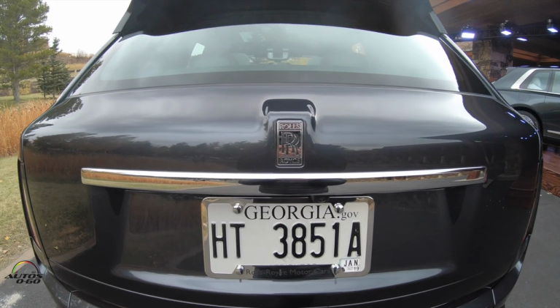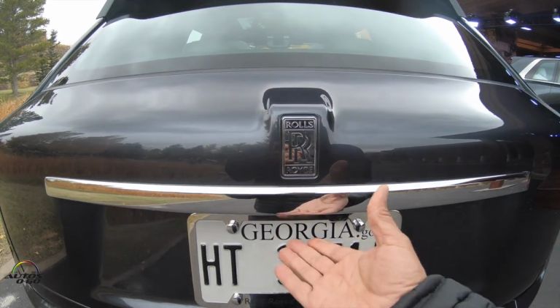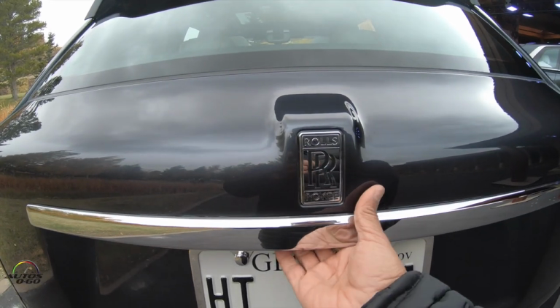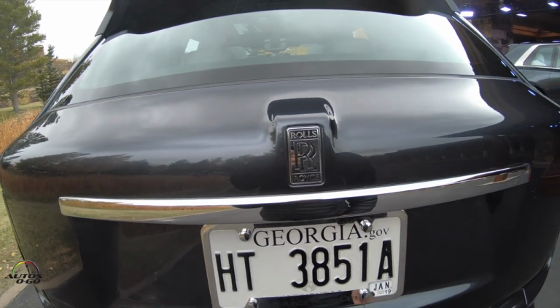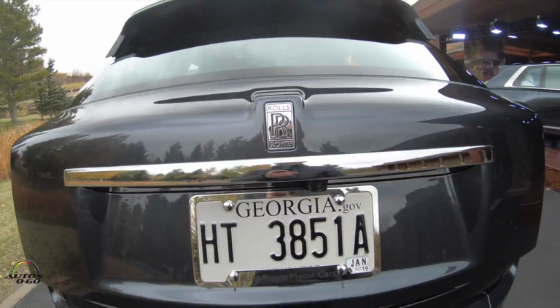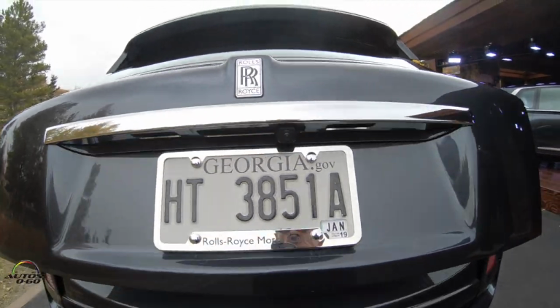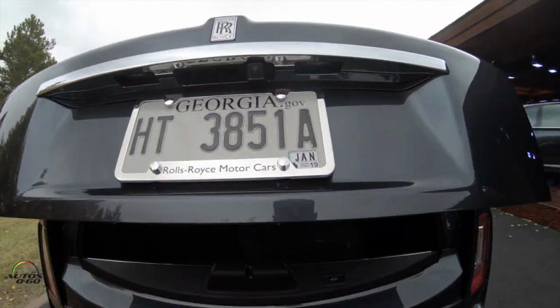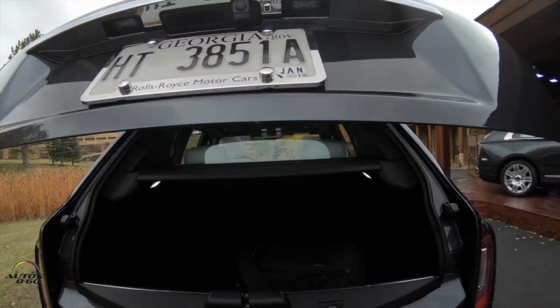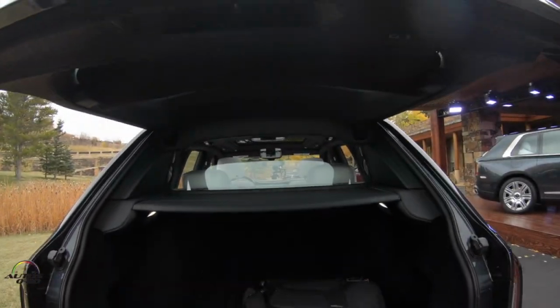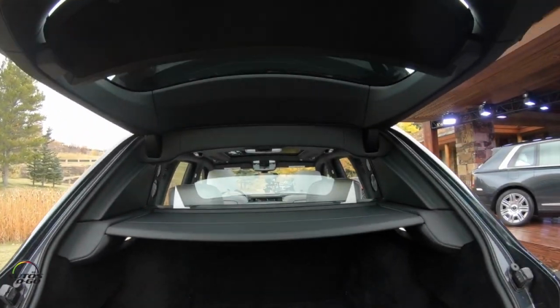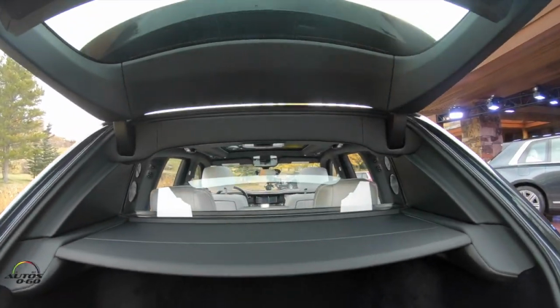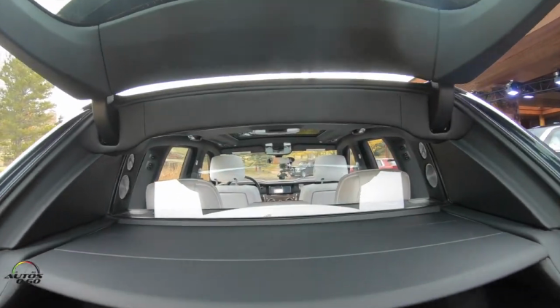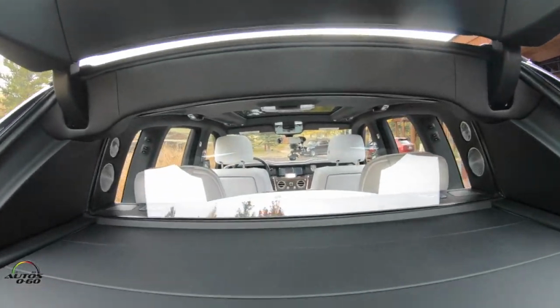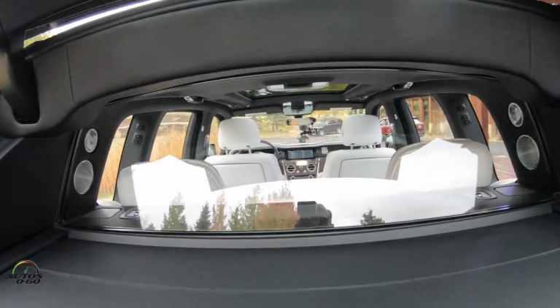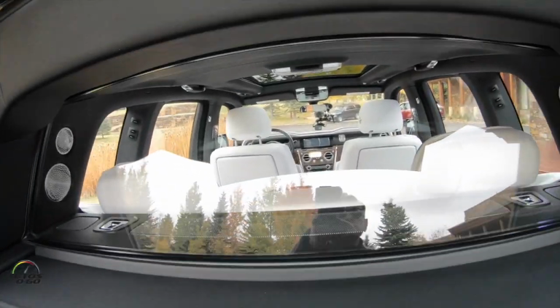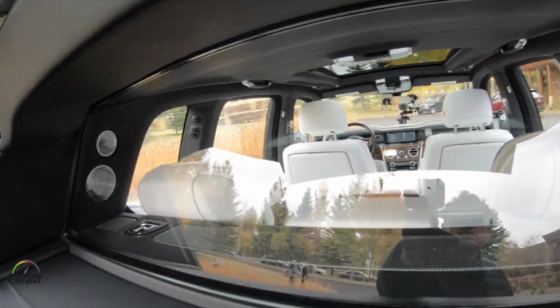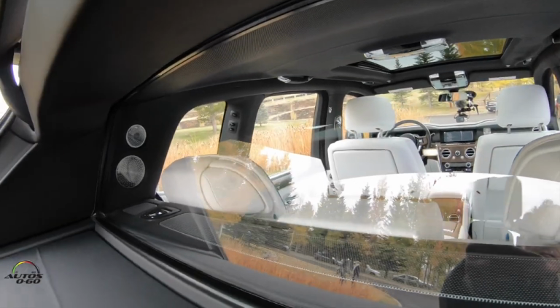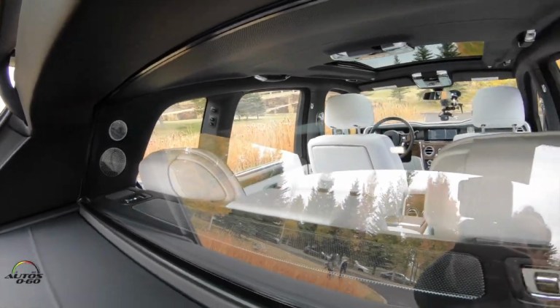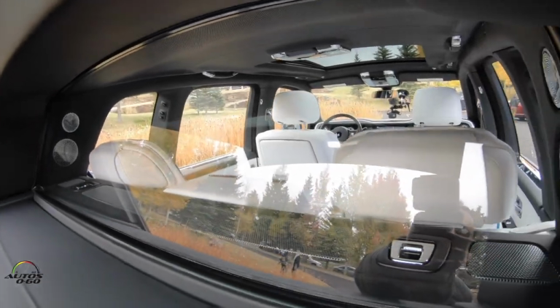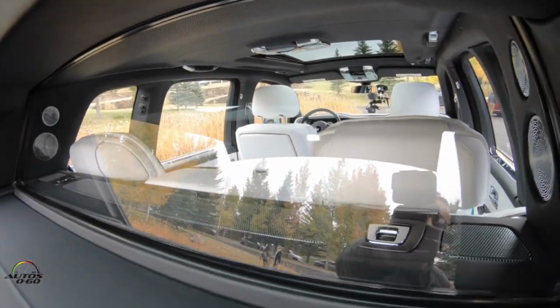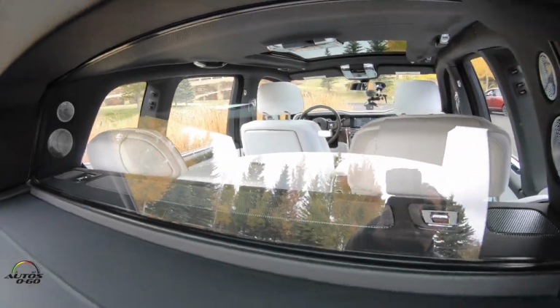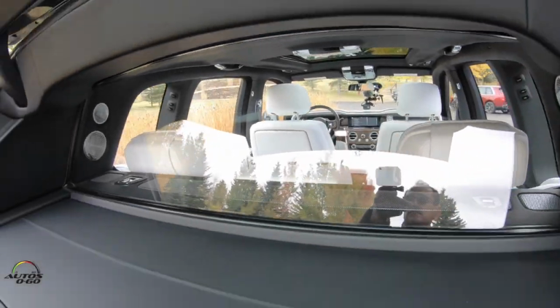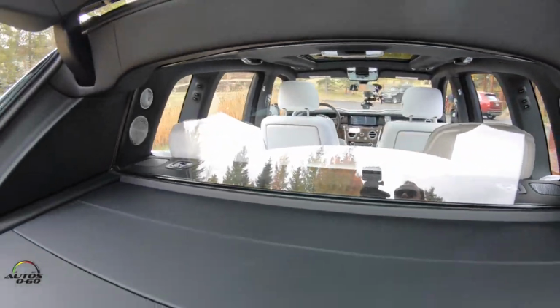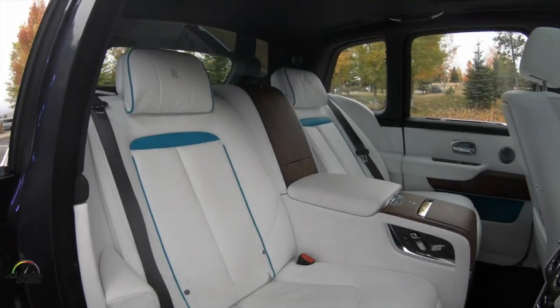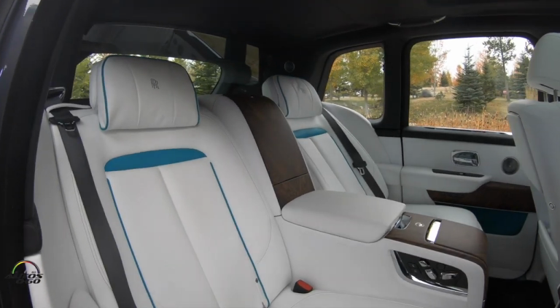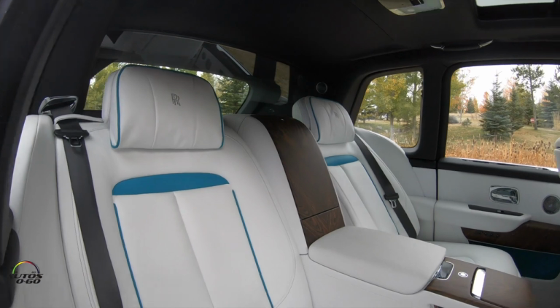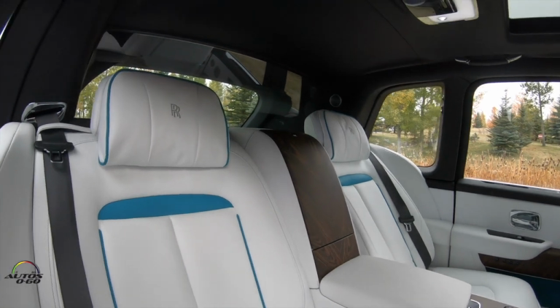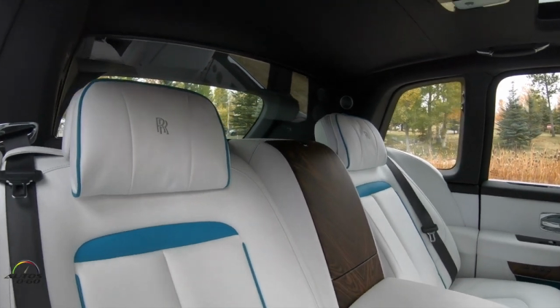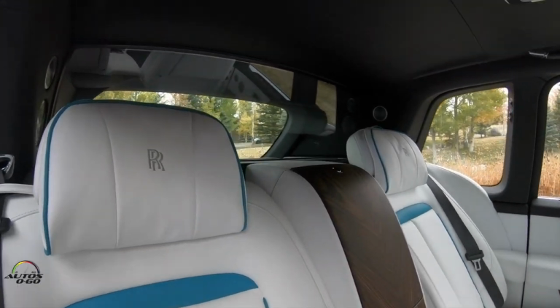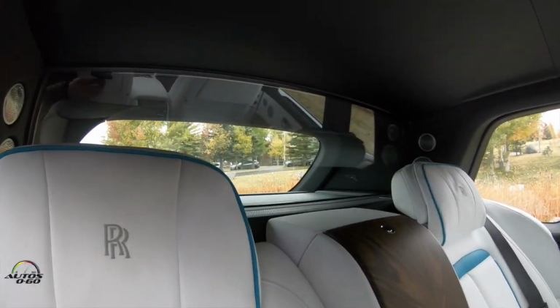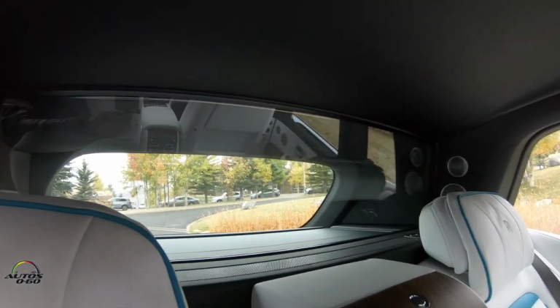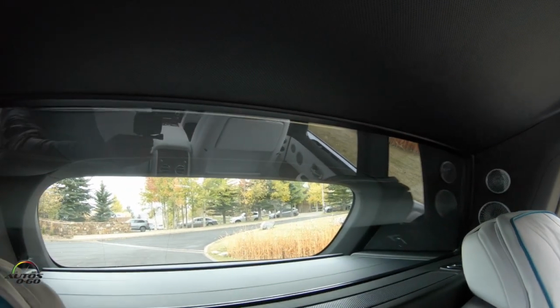Something unique in the SUV segment is a crystal panel that sits behind the rear seats, which completely separates the cabin.